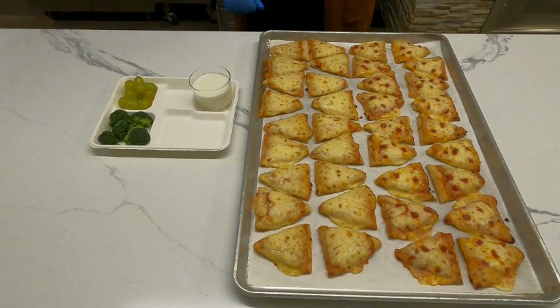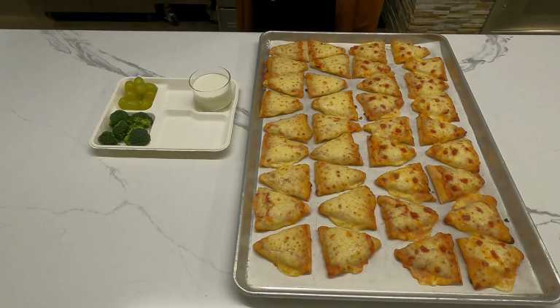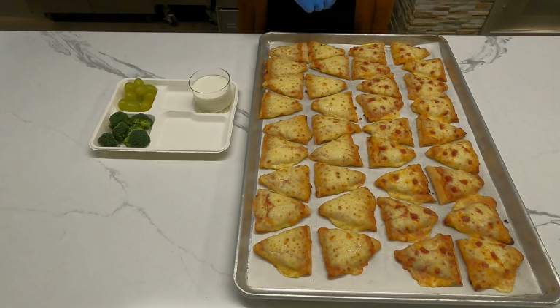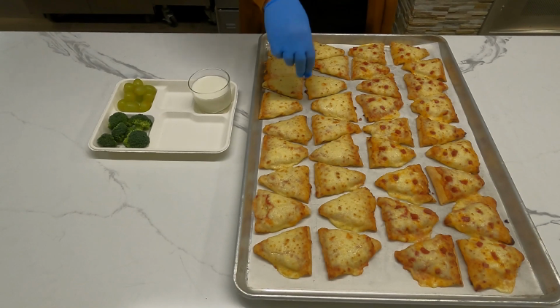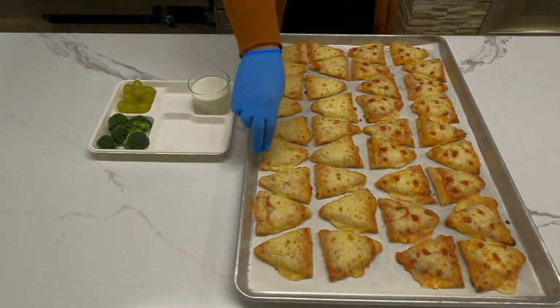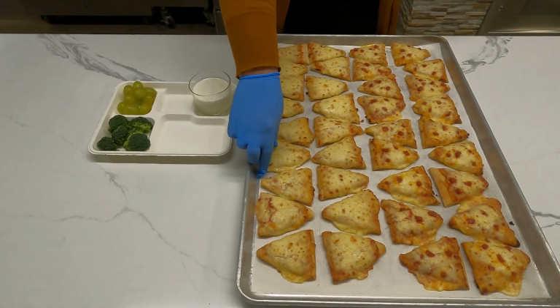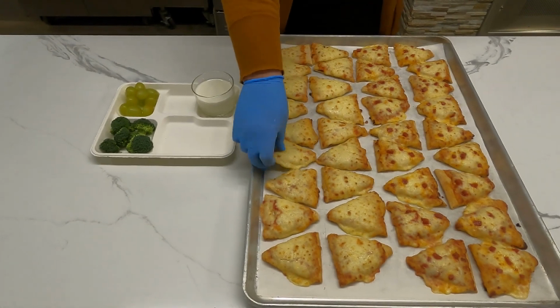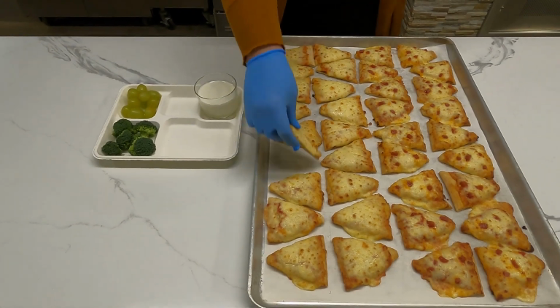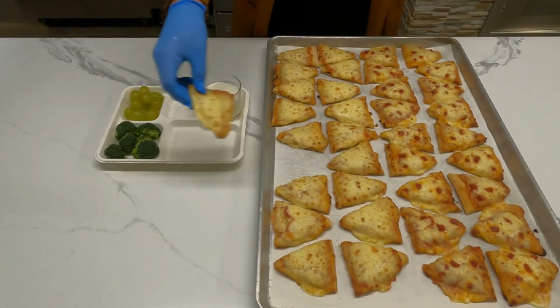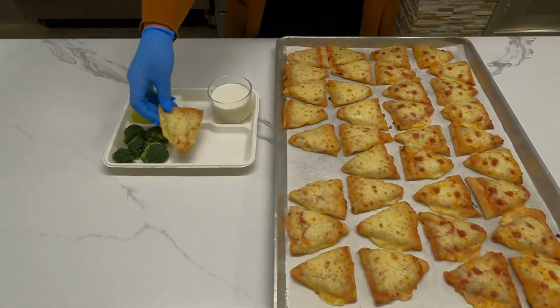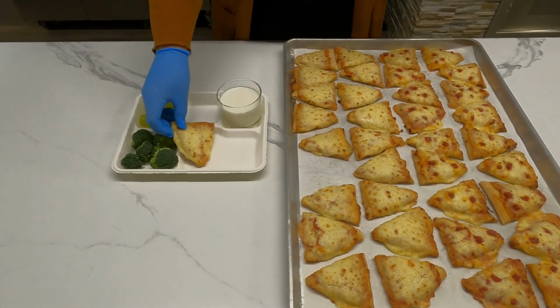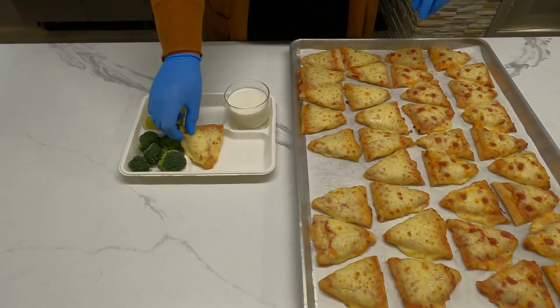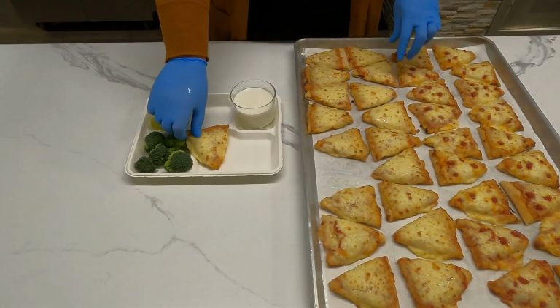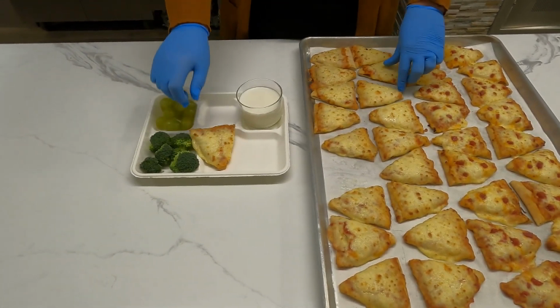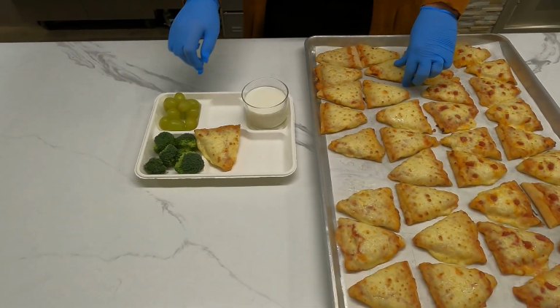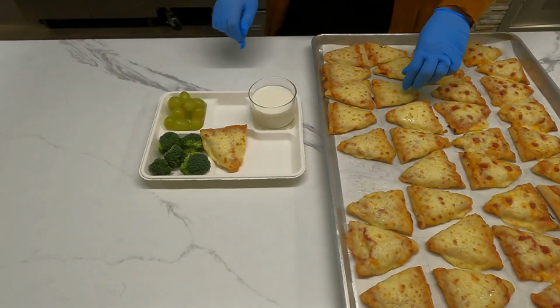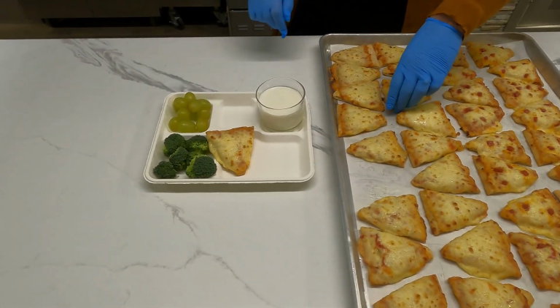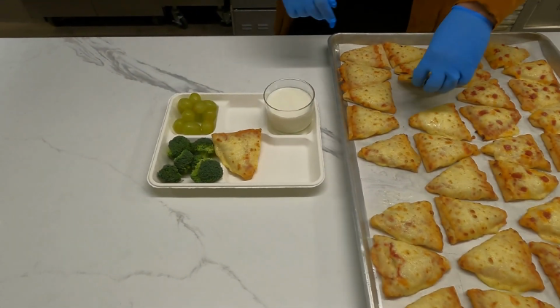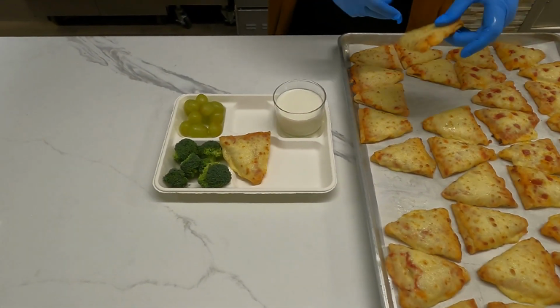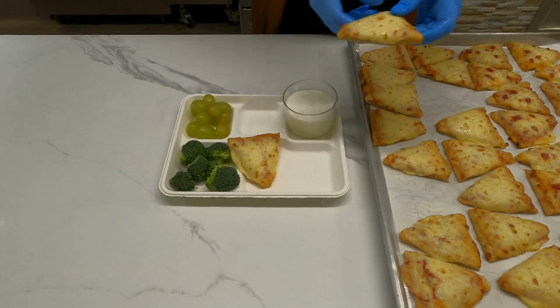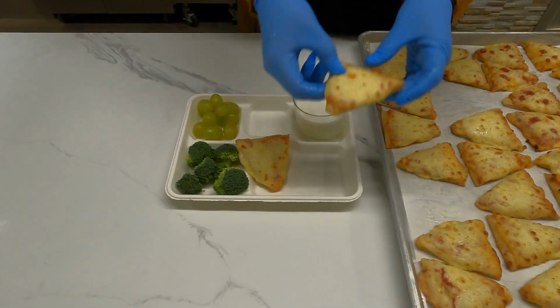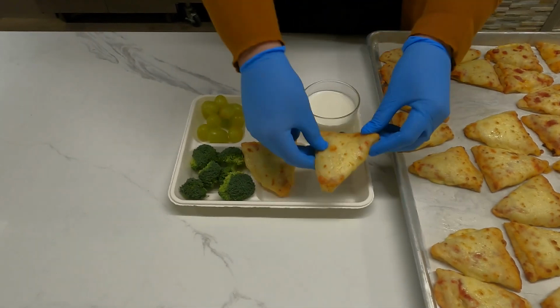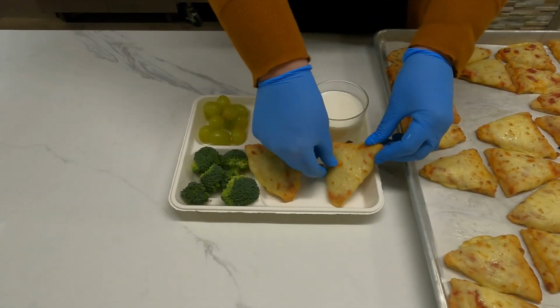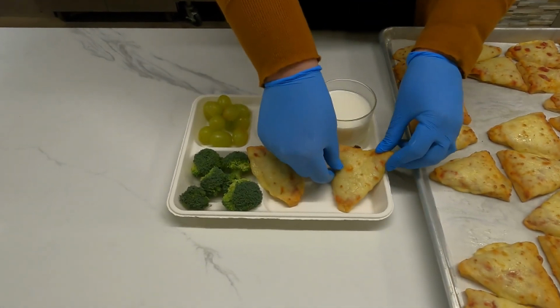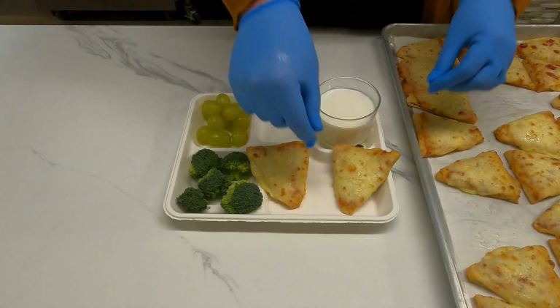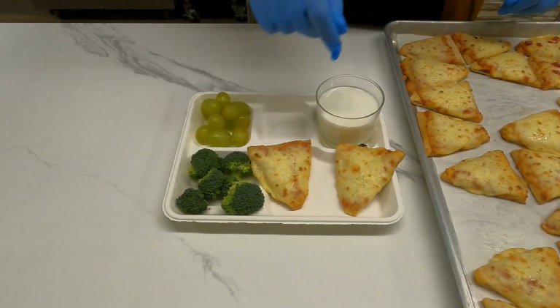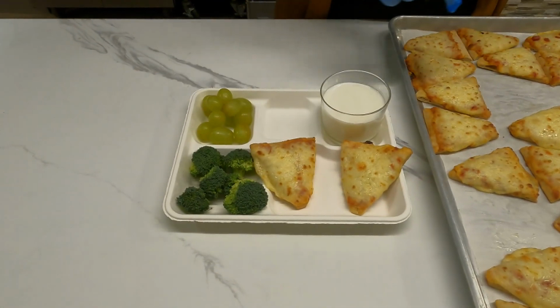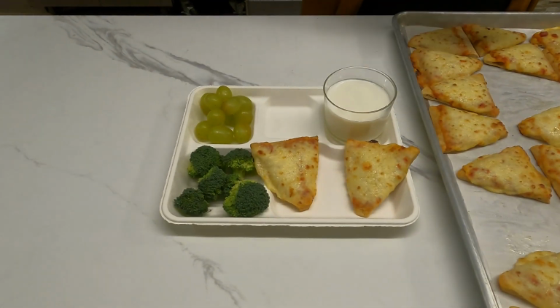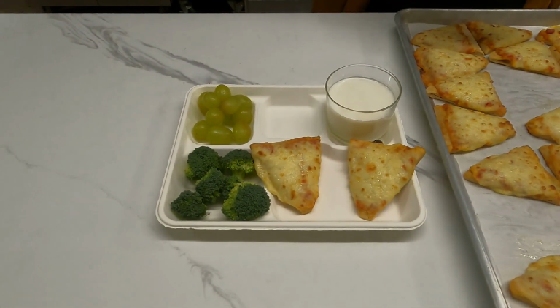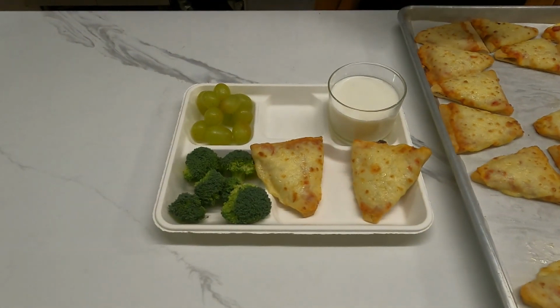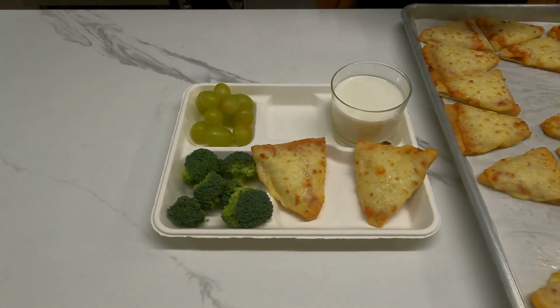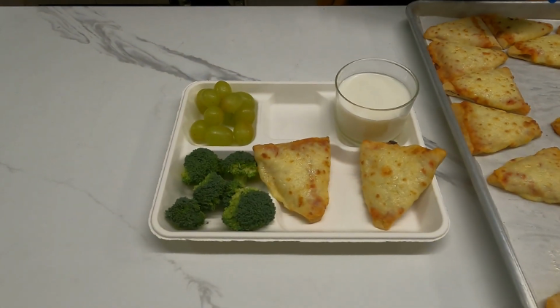Pair with a fruit, veggie, and milk for lunch, or offer as an a la carte option. This versatile product serves as a great meal, side, or afternoon snack.